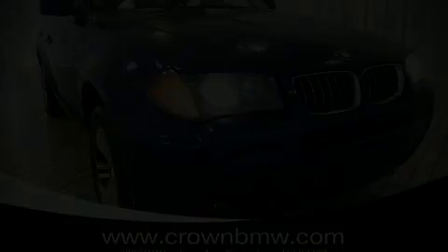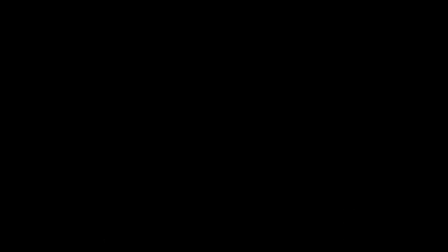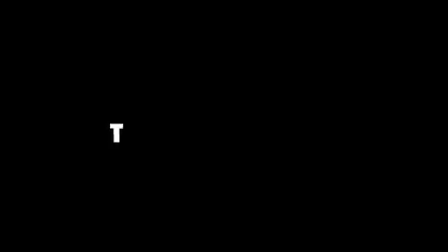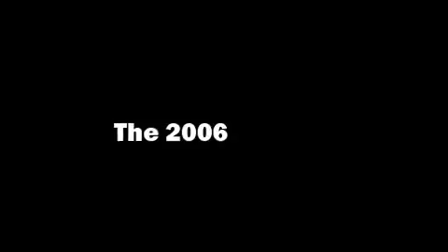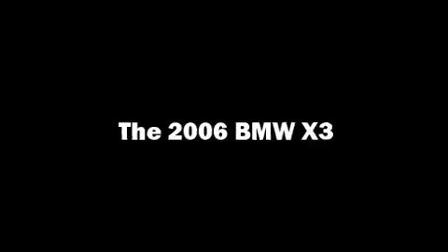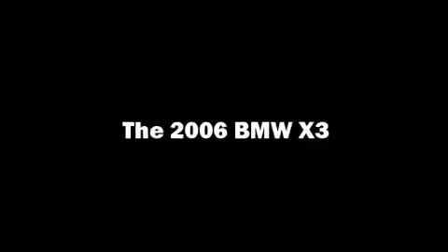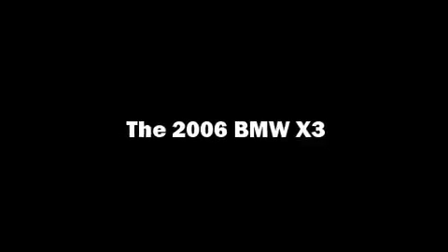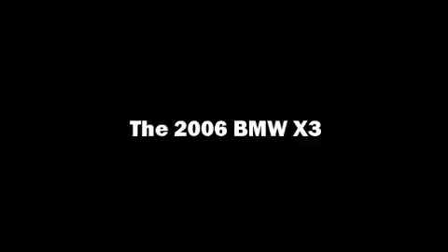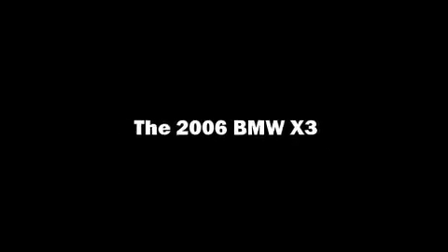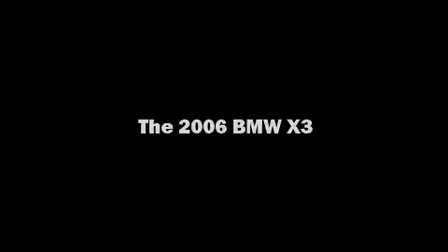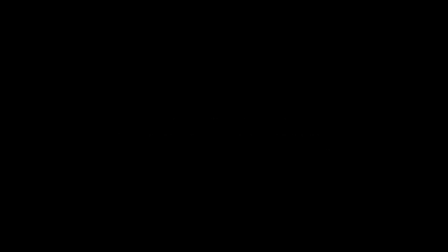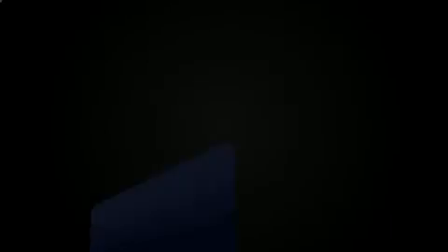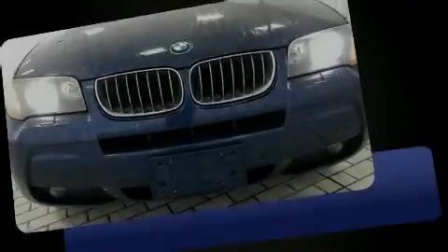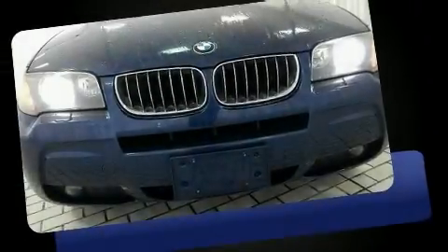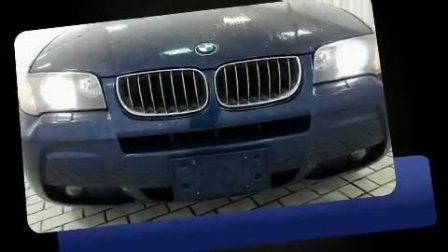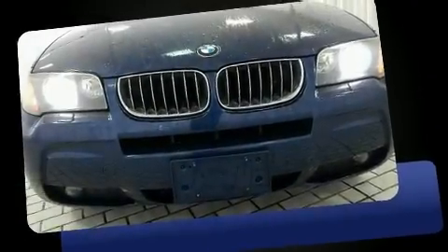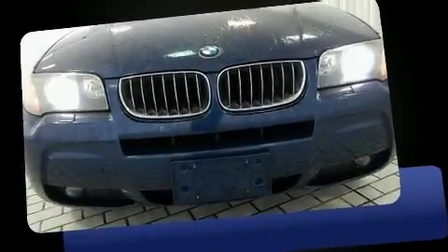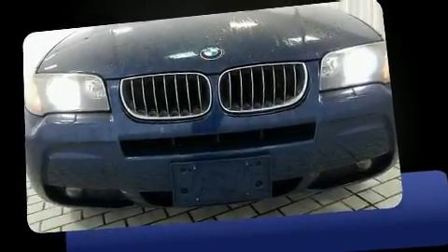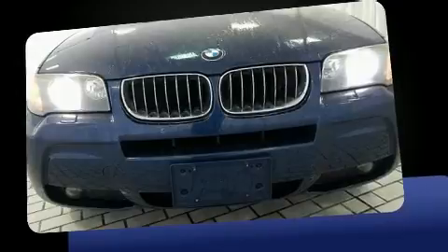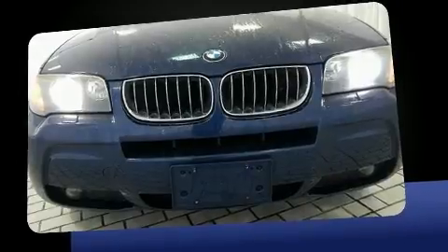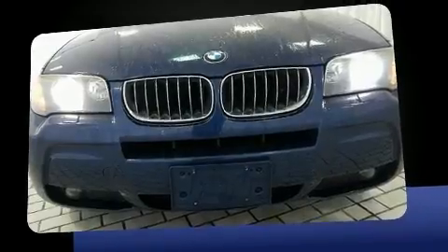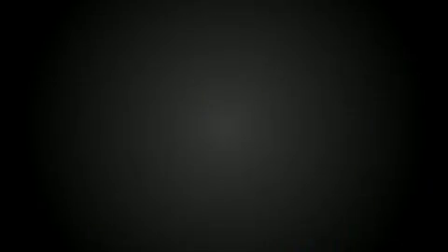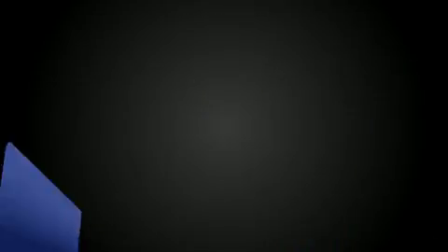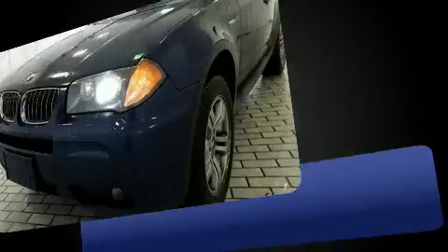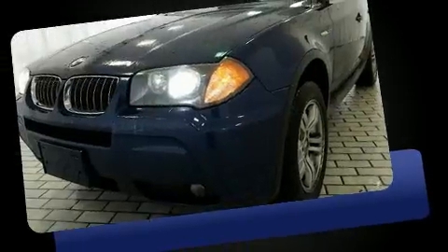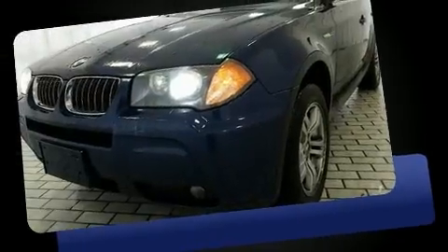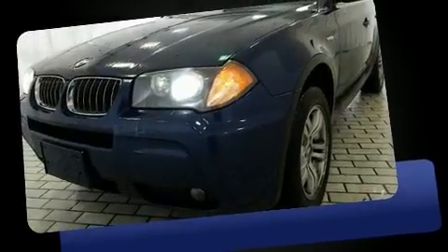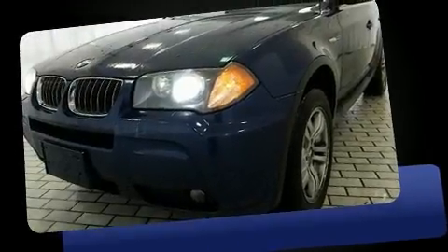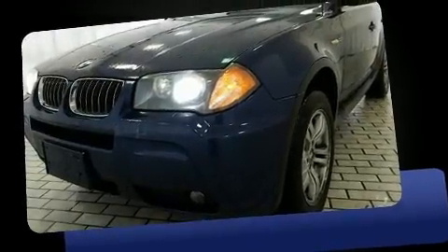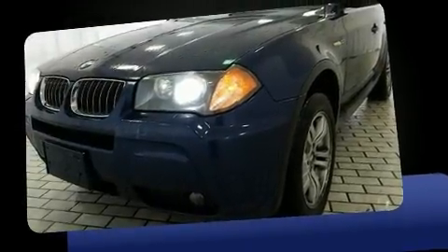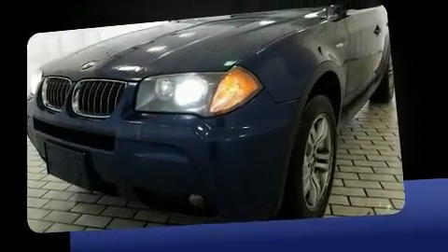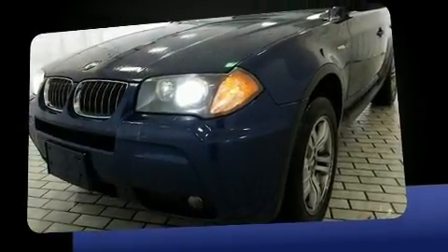Take command of the road in the 2006 BMW X3. It features all-wheel drive versatility, an automatic transmission, and a 3.0L 6-cylinder engine.